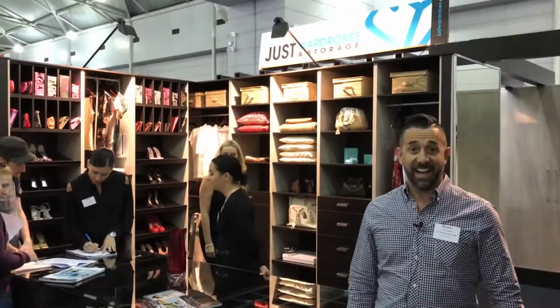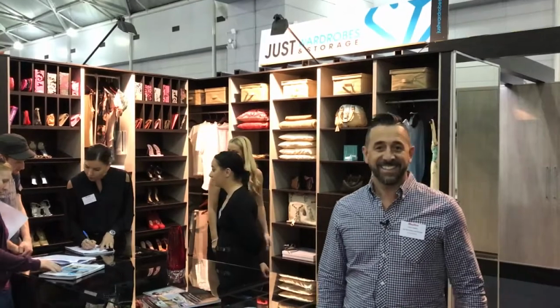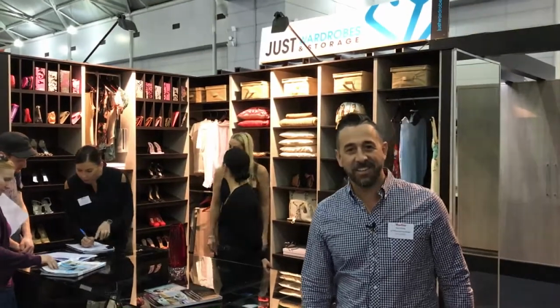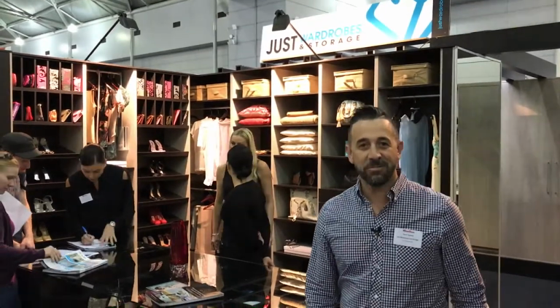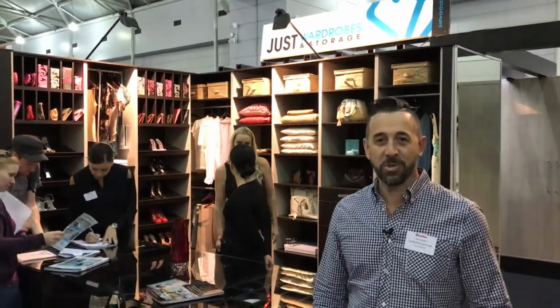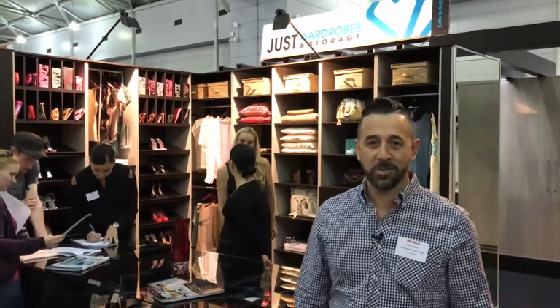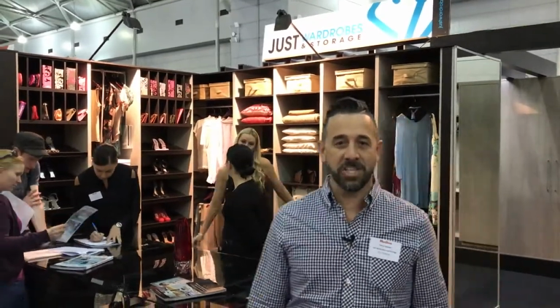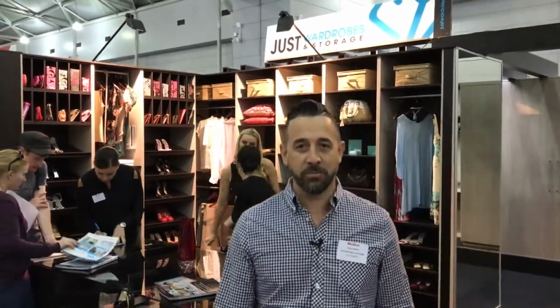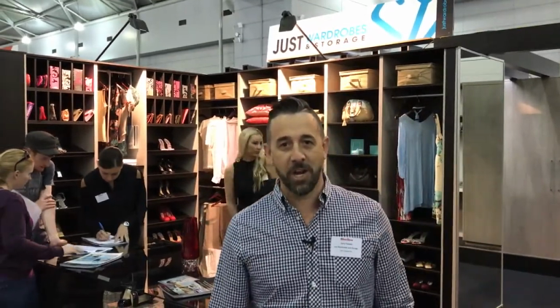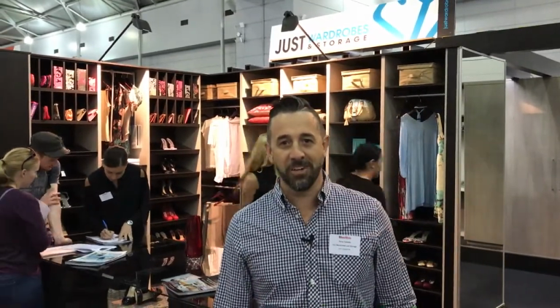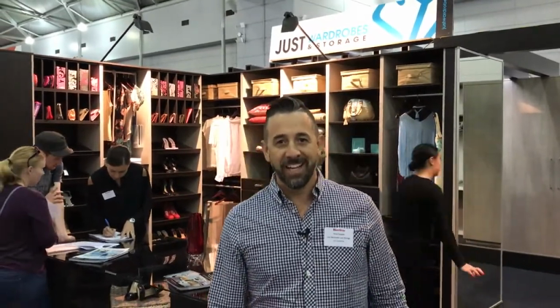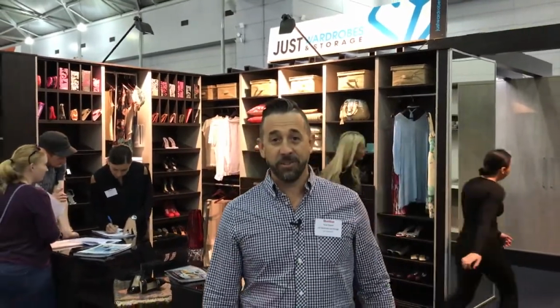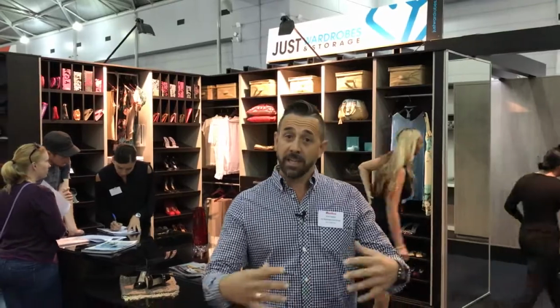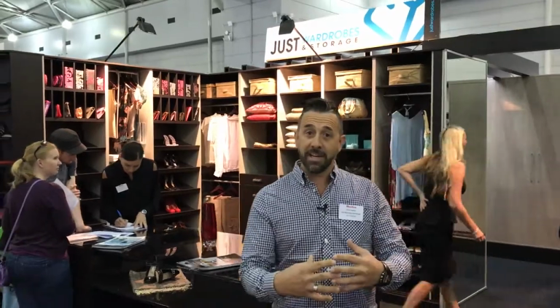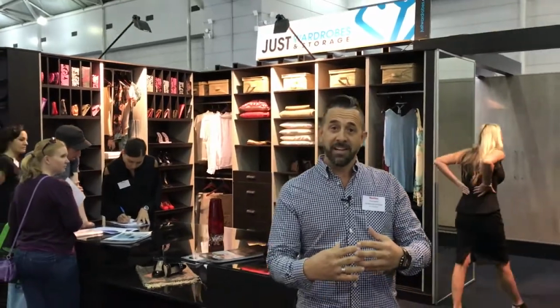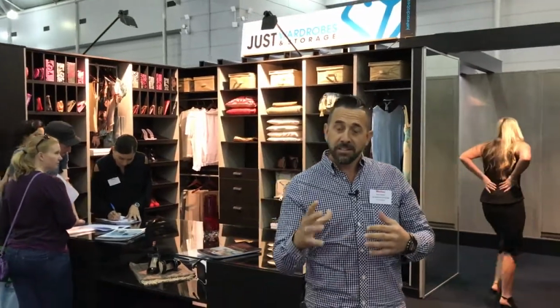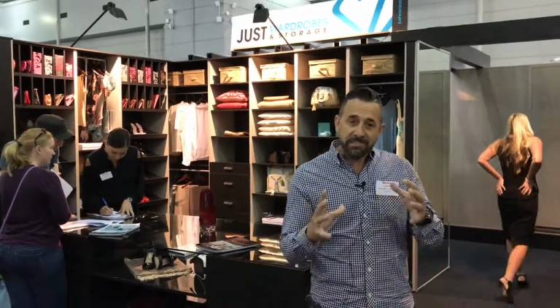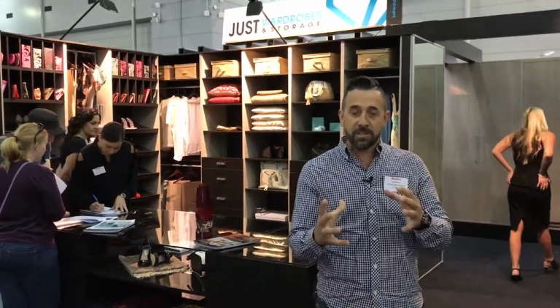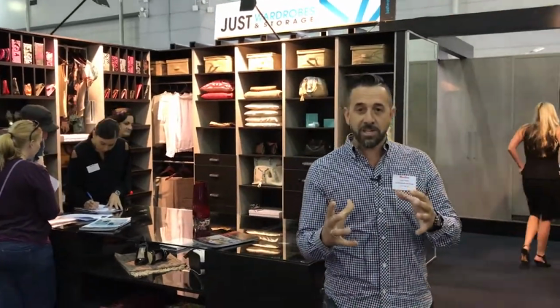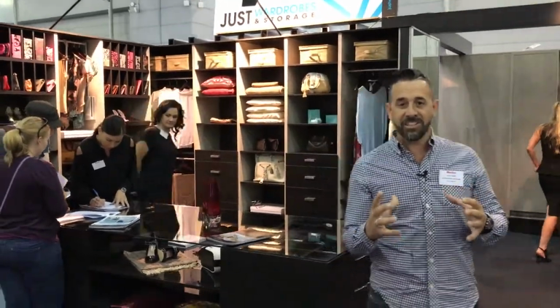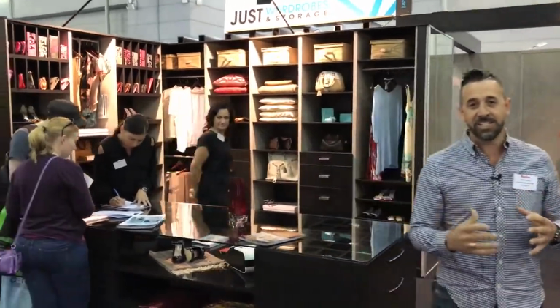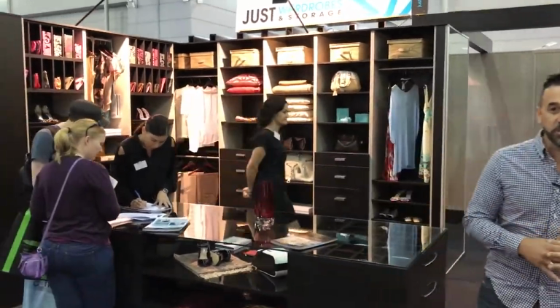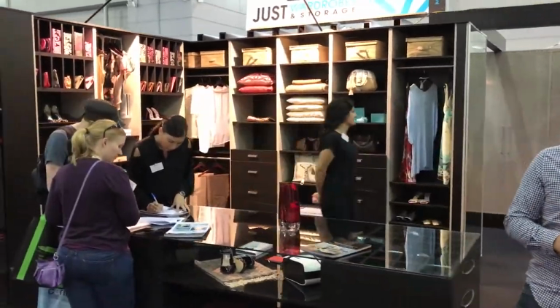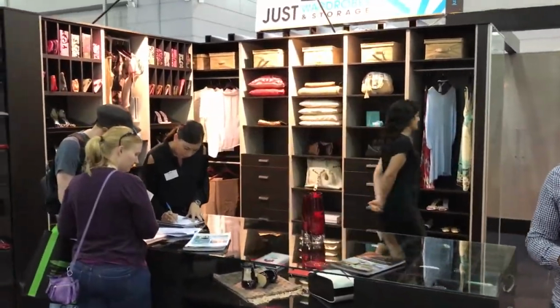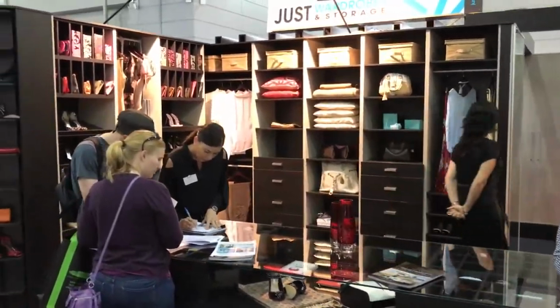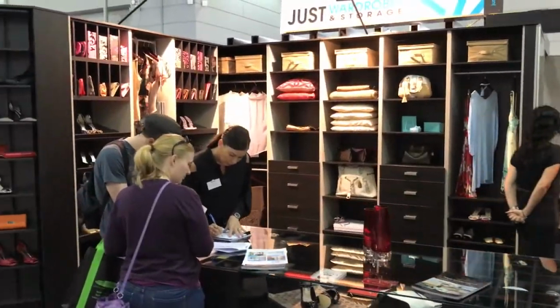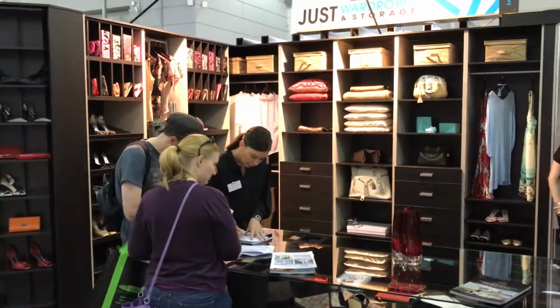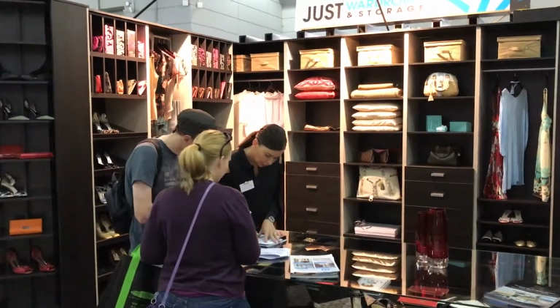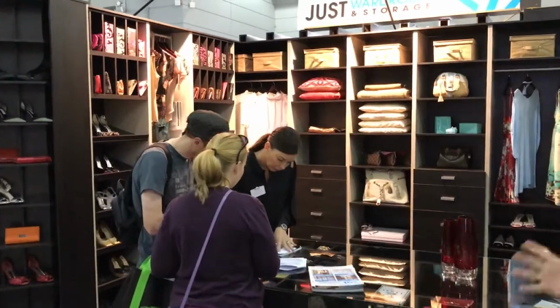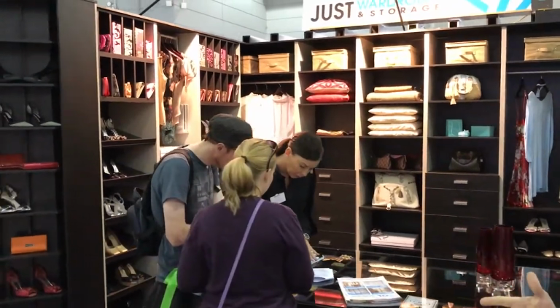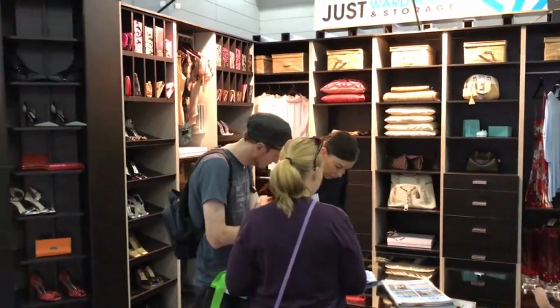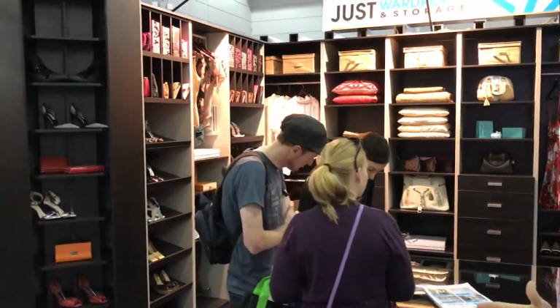Hey, it's Terry here from Just Wardrobes and Storage here at the Brisbane Home Show. If you're looking at coming down to get some inspiration and ideas for your new home additions, you'll be able to see some of the fabulous things that we've got on offer.